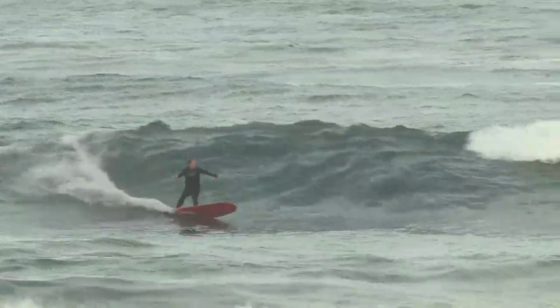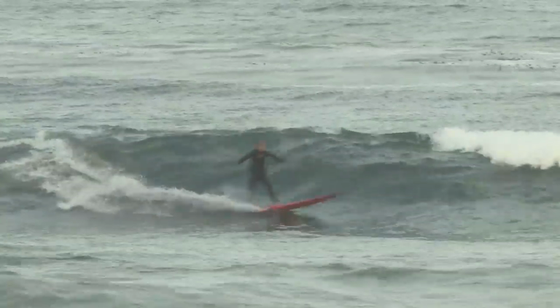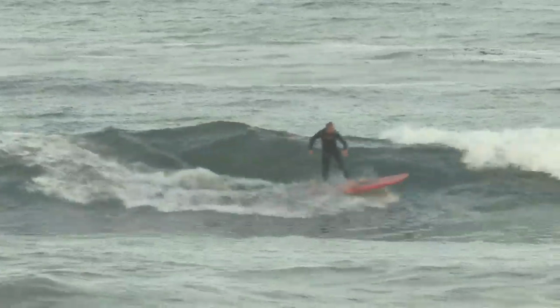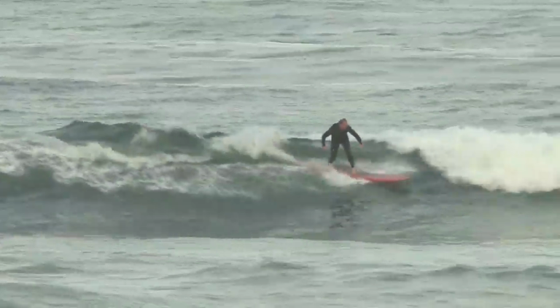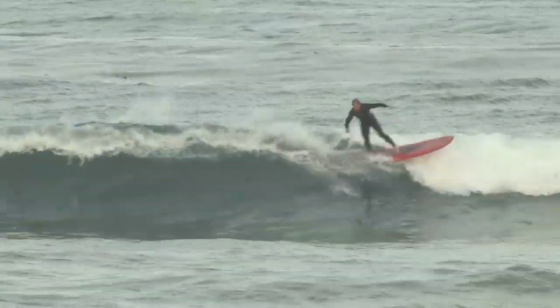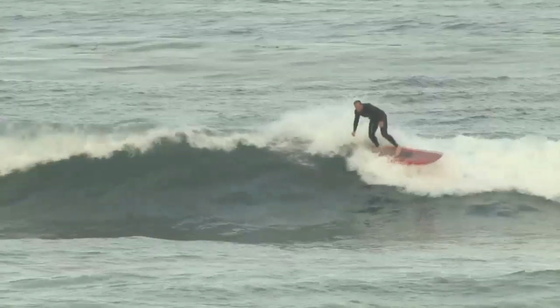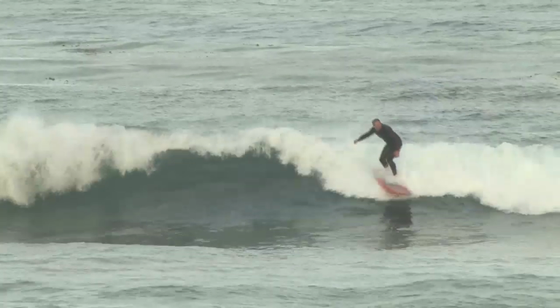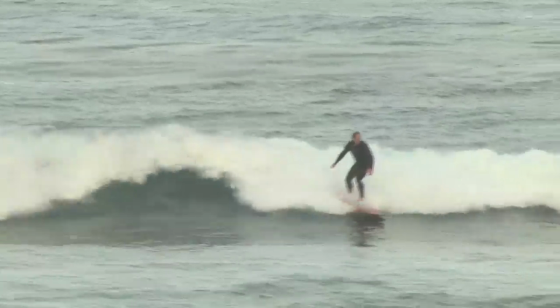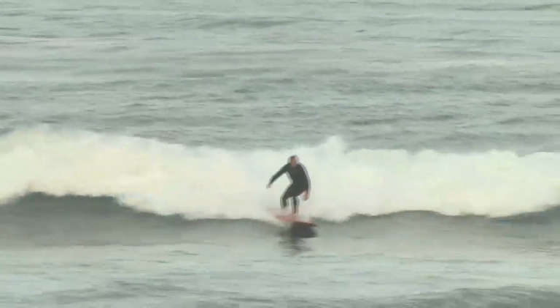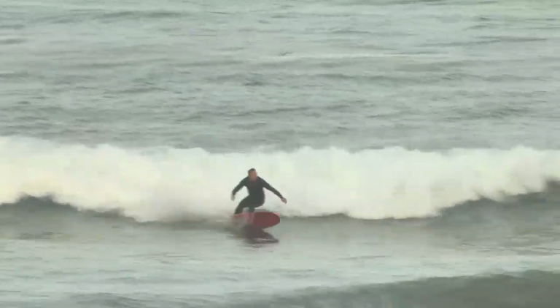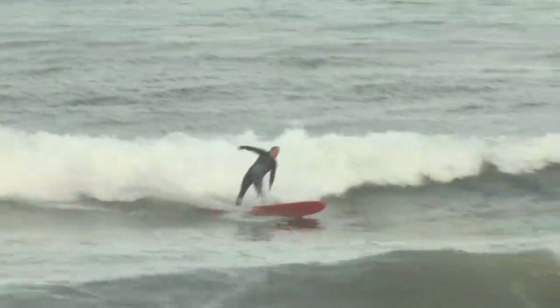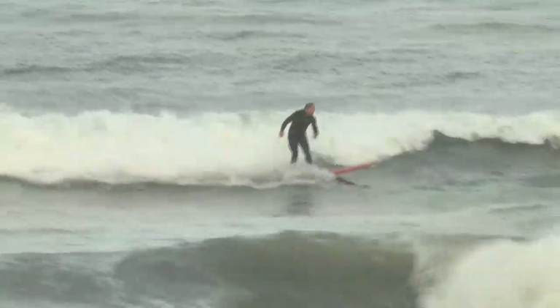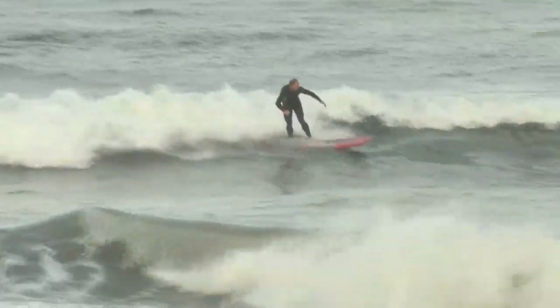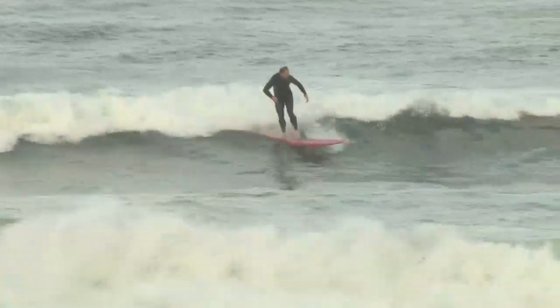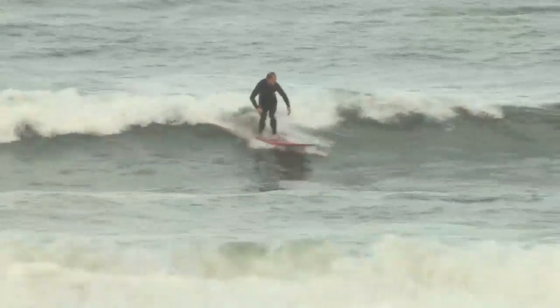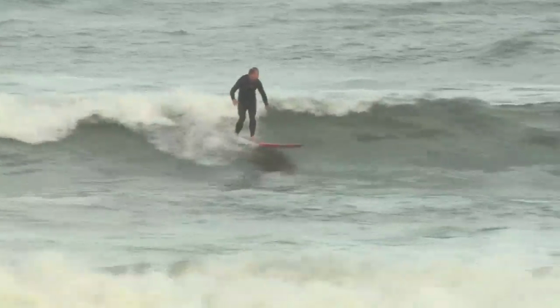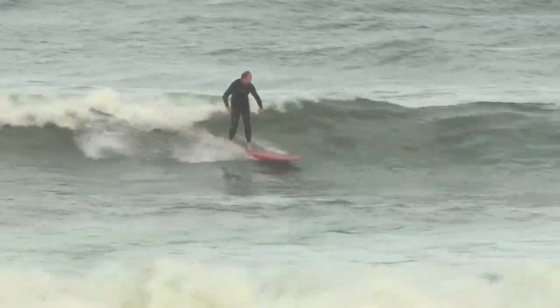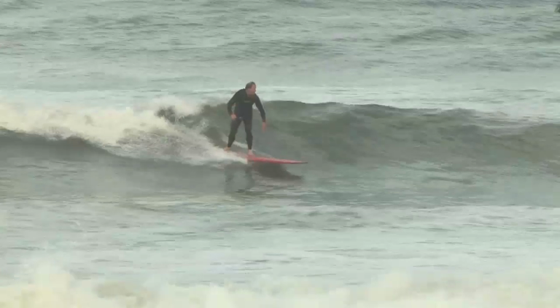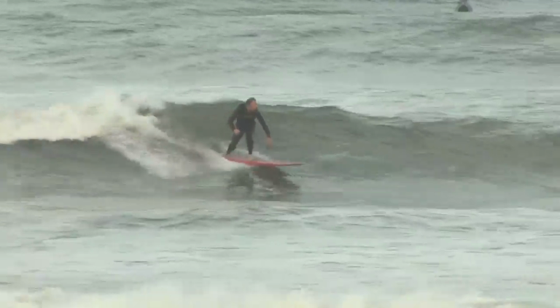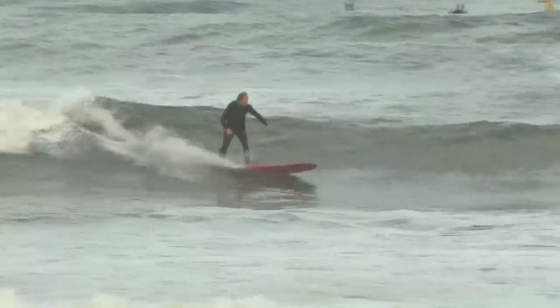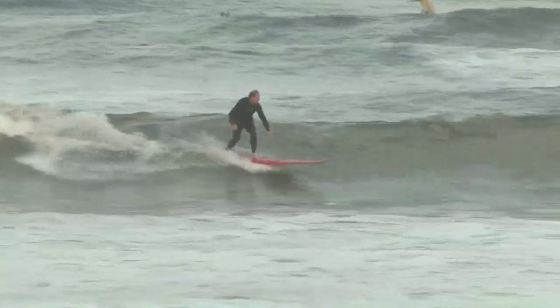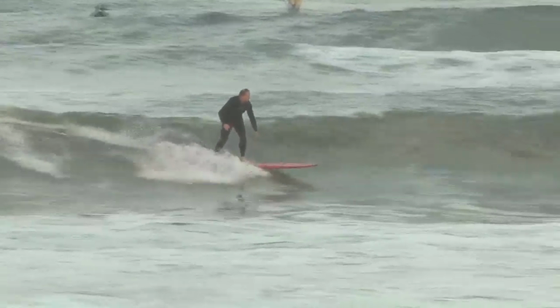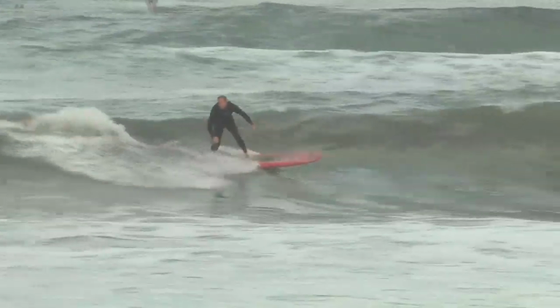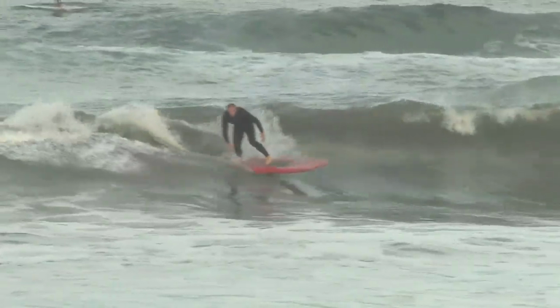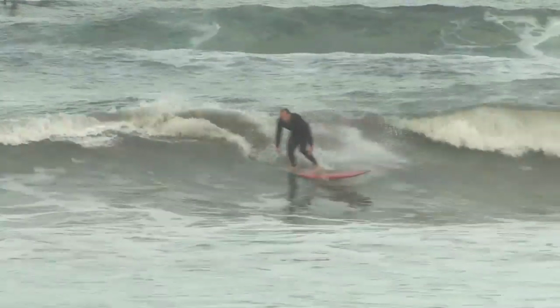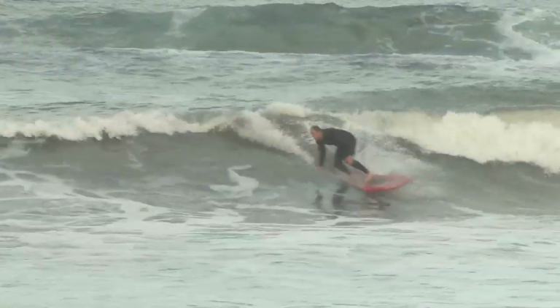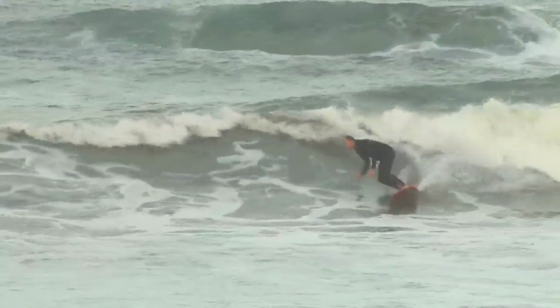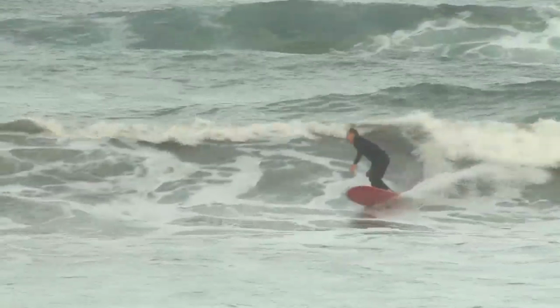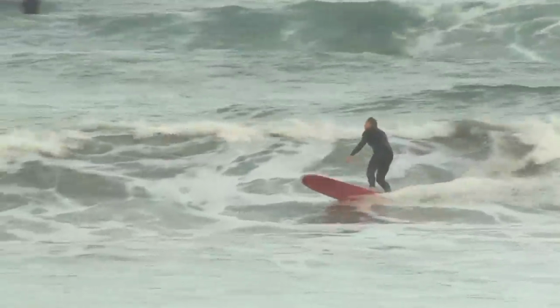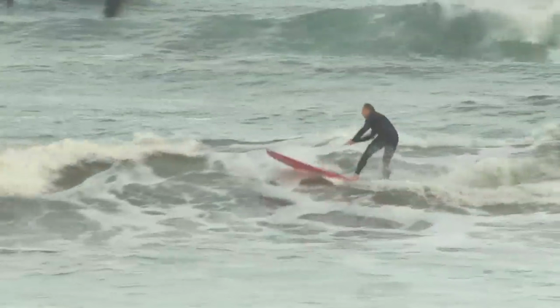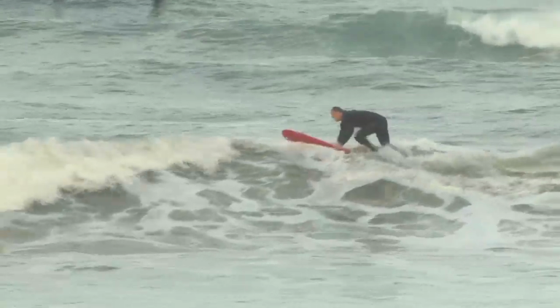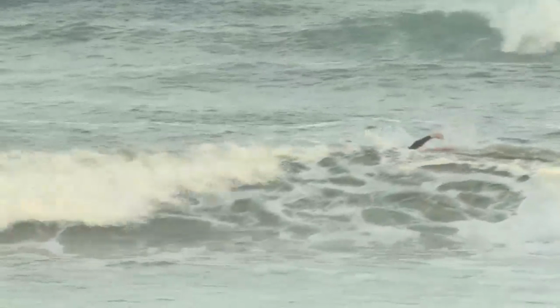Once I get on that wave, I really like to attack it and carve it up. I also love the fact that it holds in so well, and it kind of excels — it seems like it can go faster.